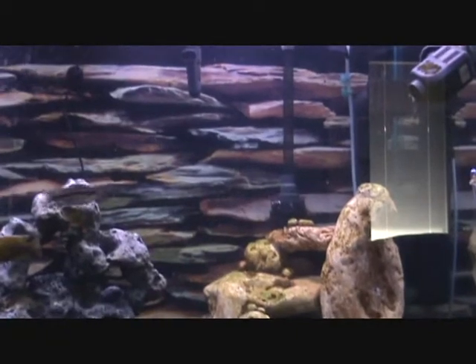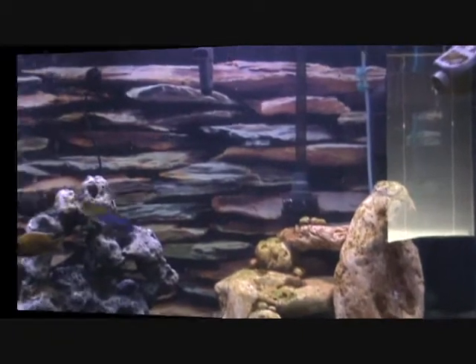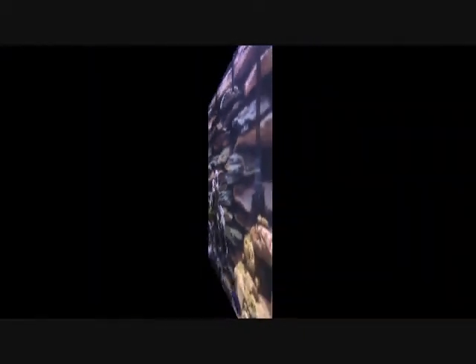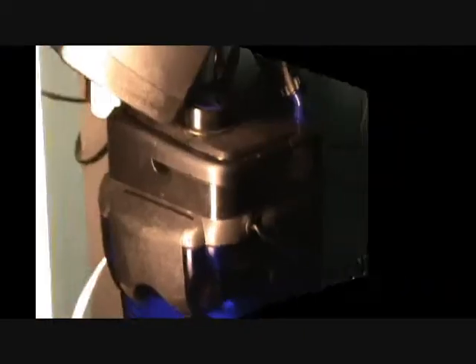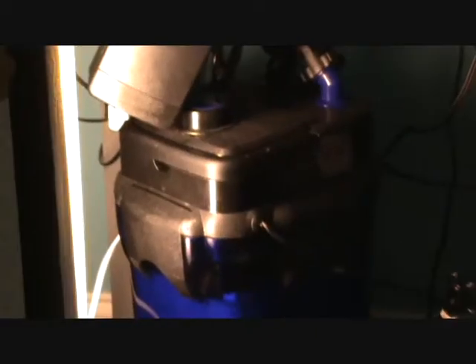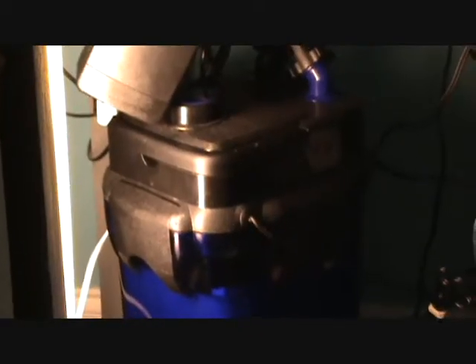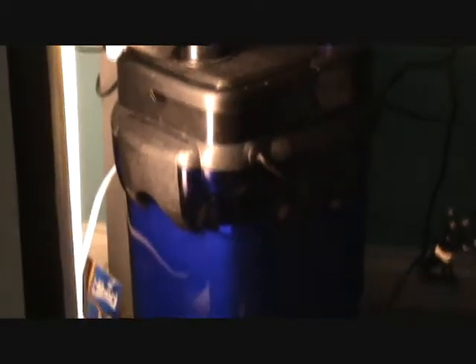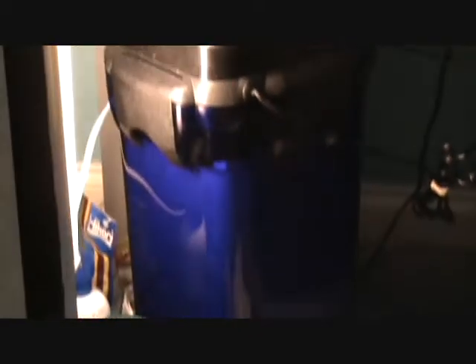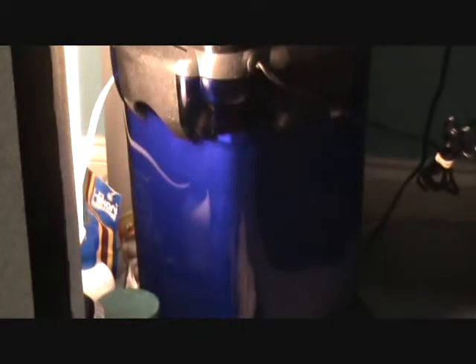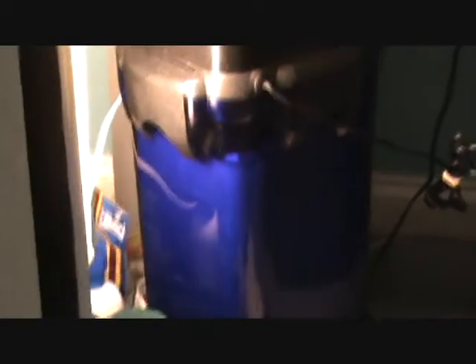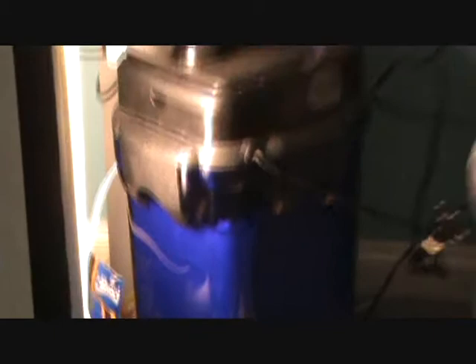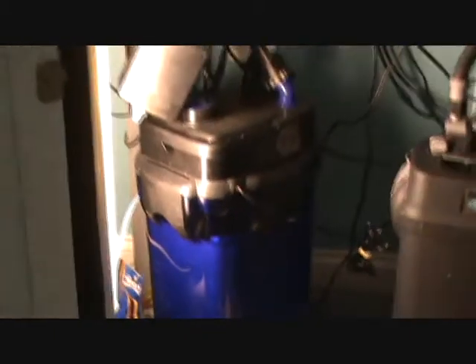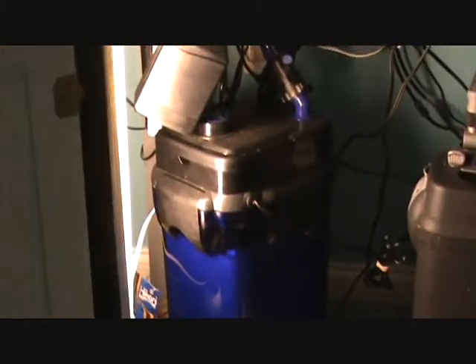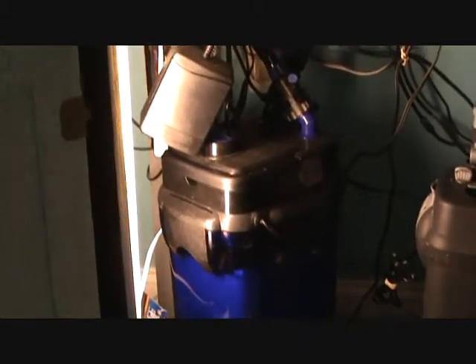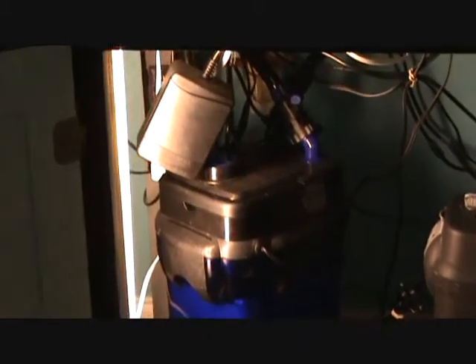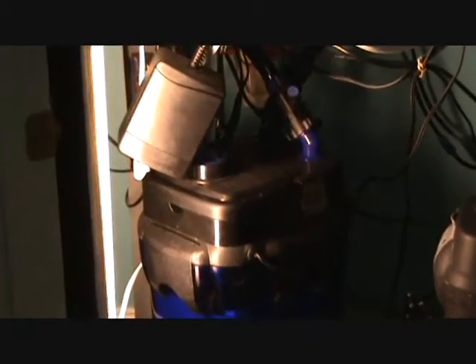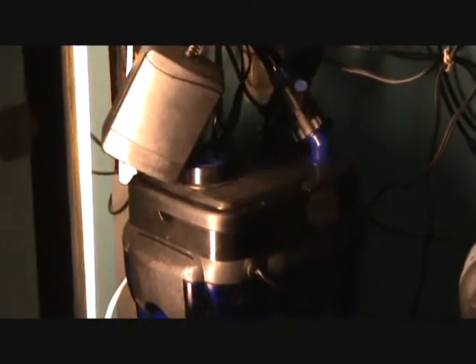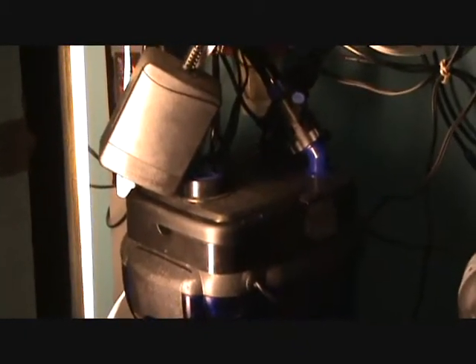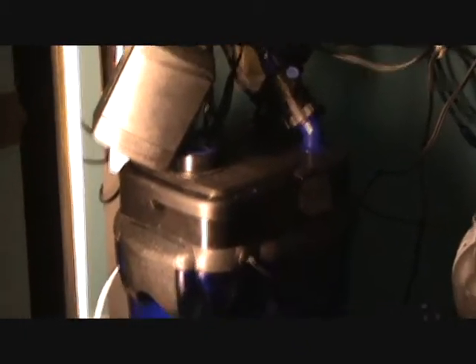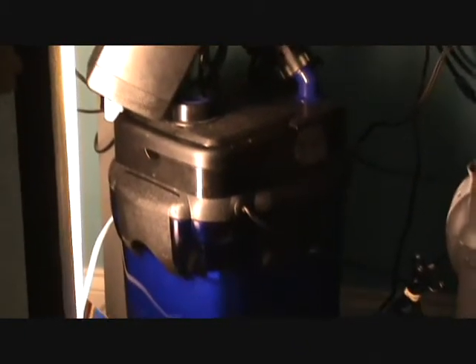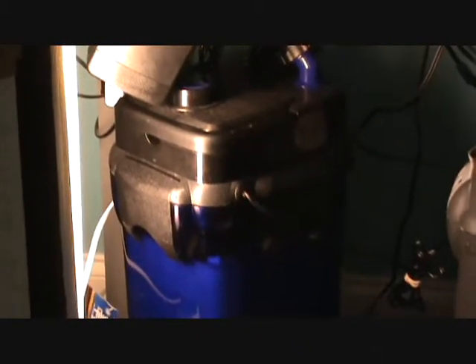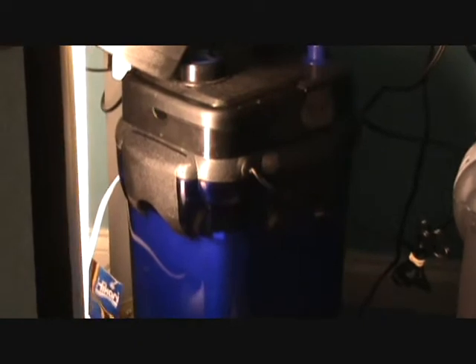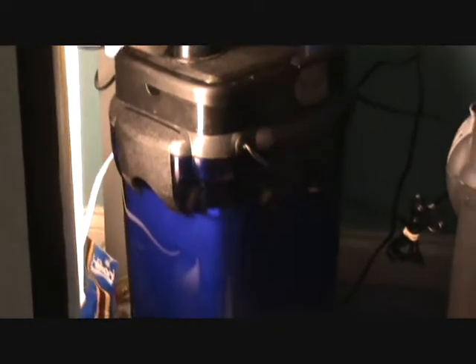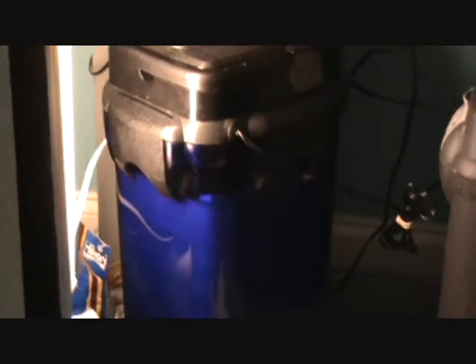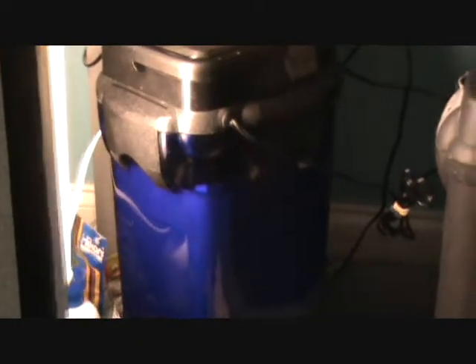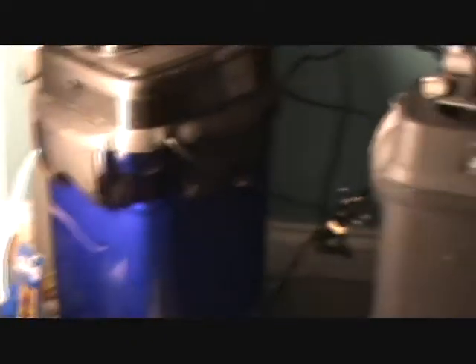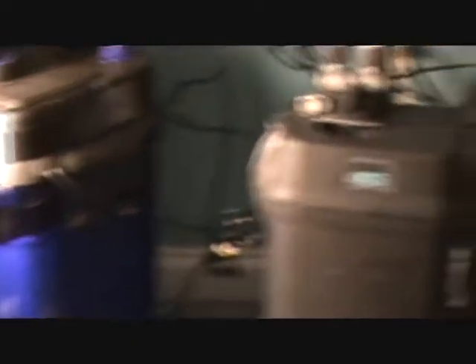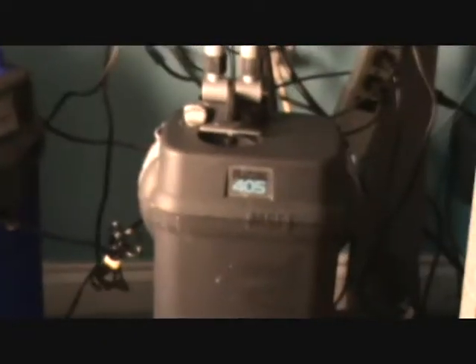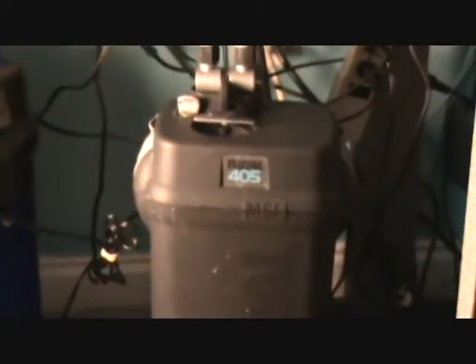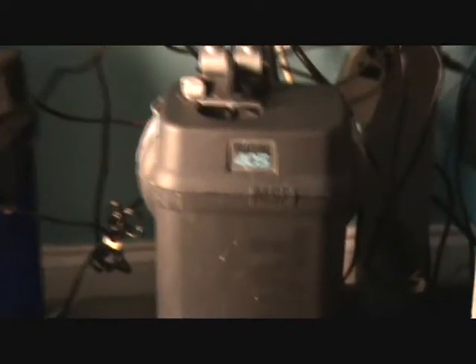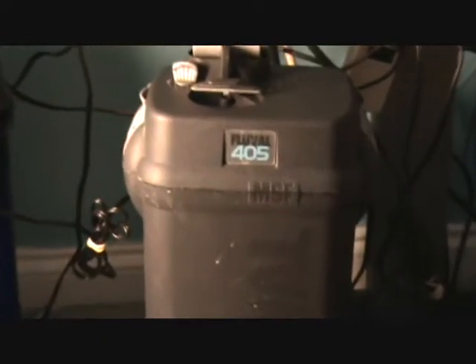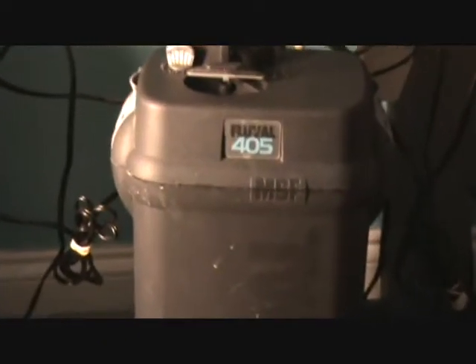Let me show you what's going on. This is my original Cascade 1500. It does the job, but sometimes it needs a little help. So I got me a Fluval 405.